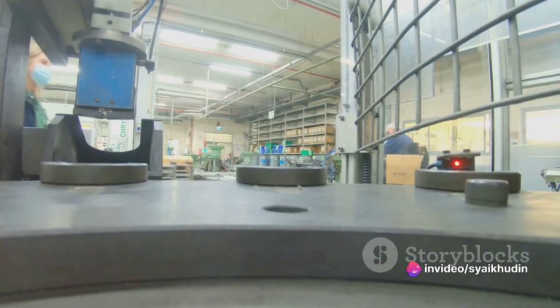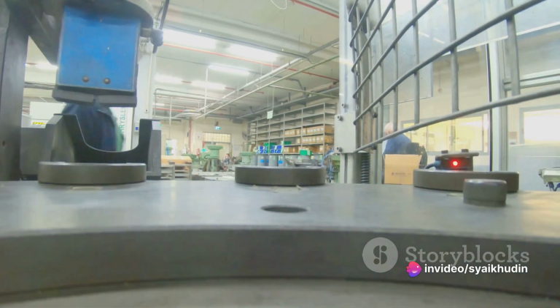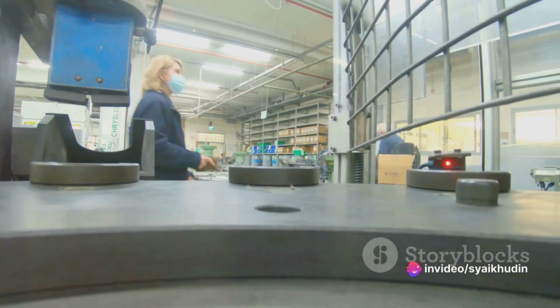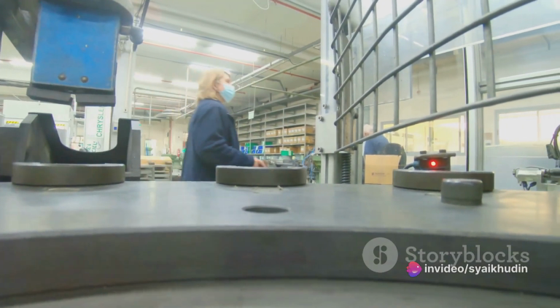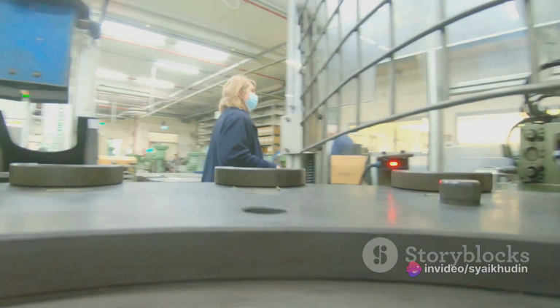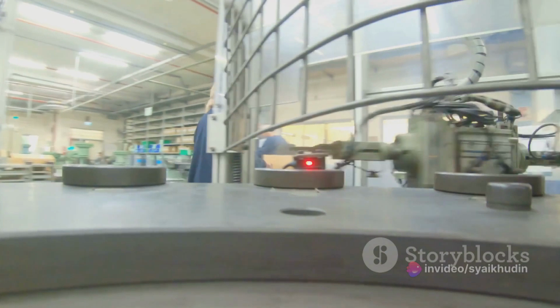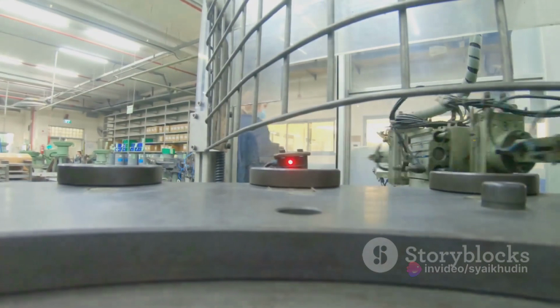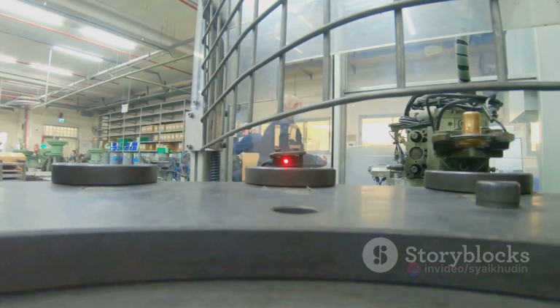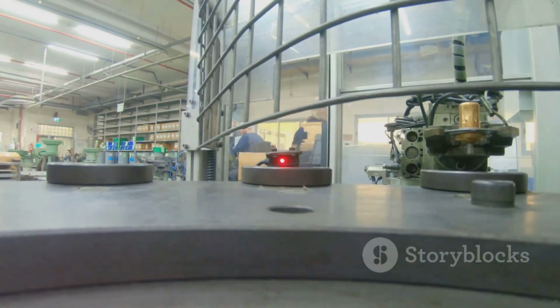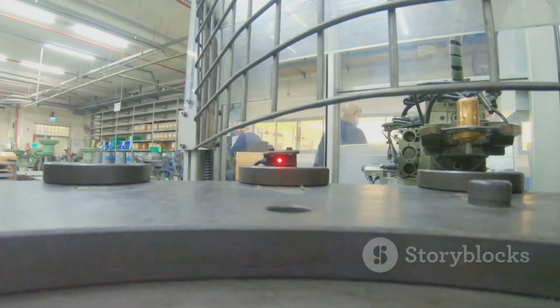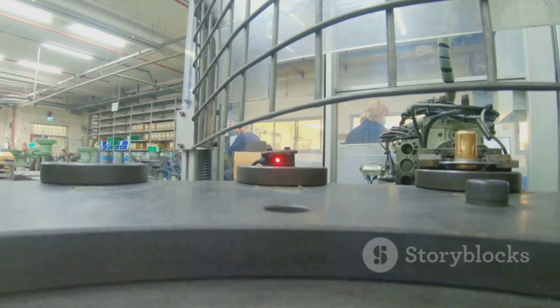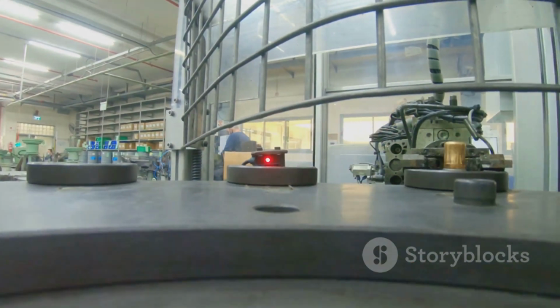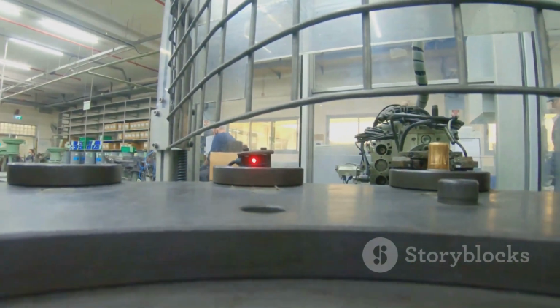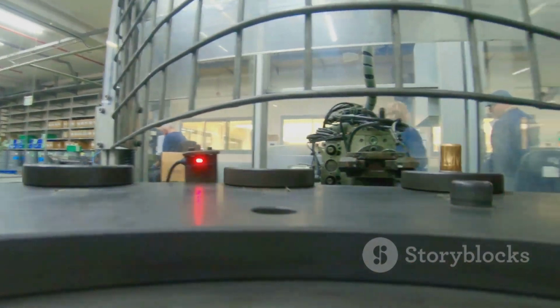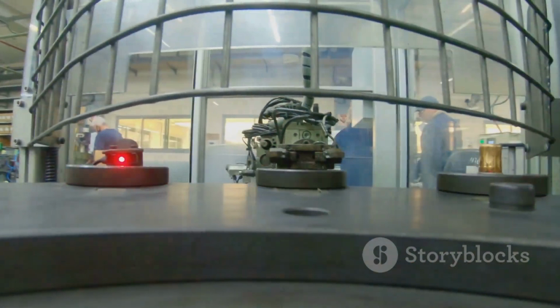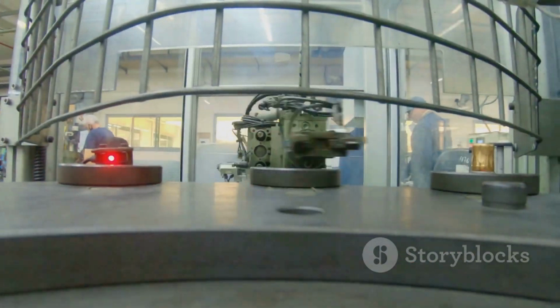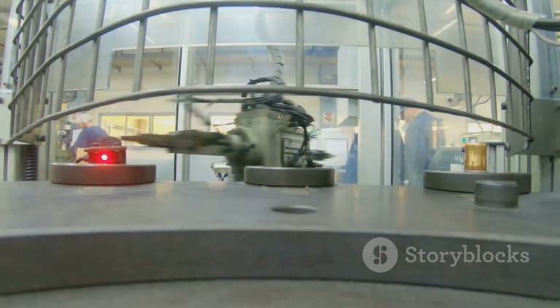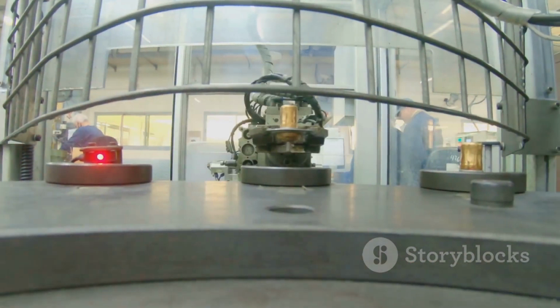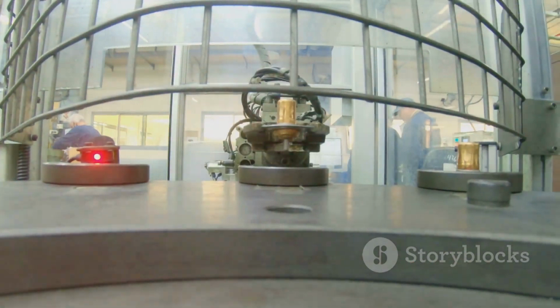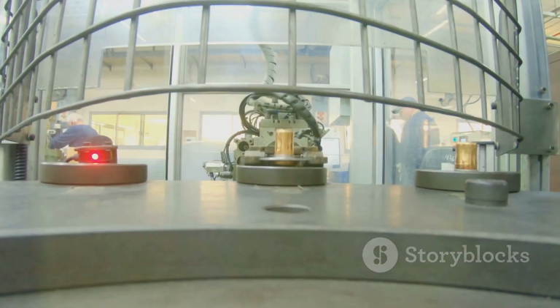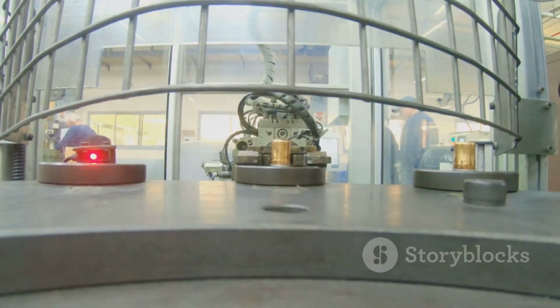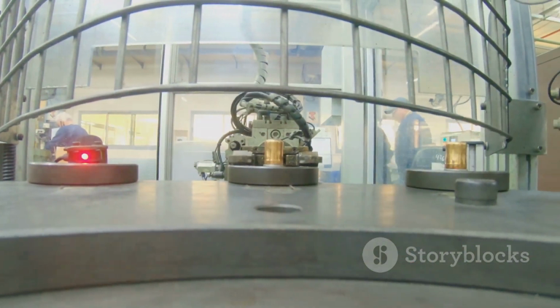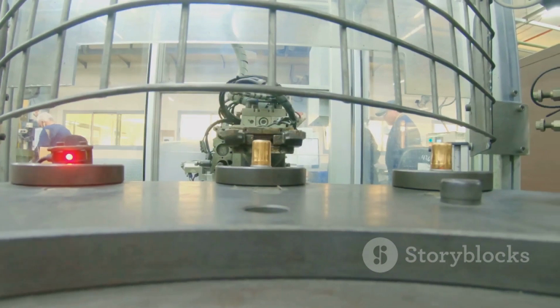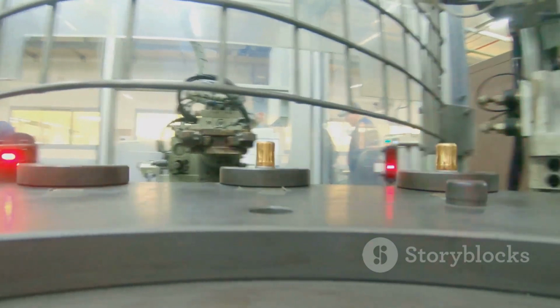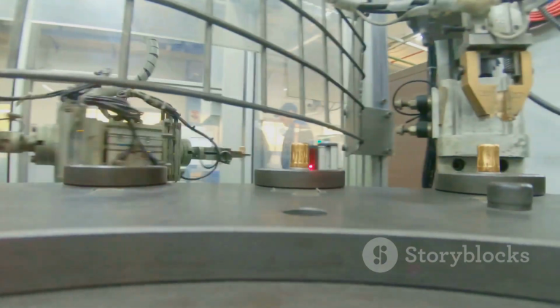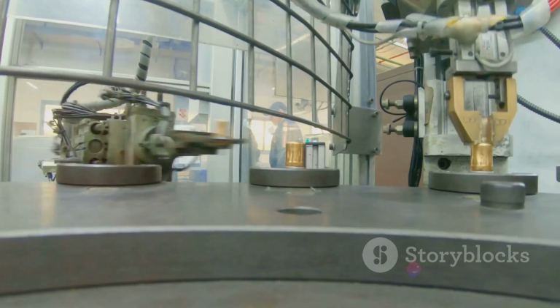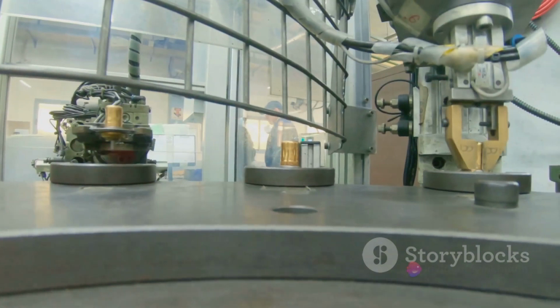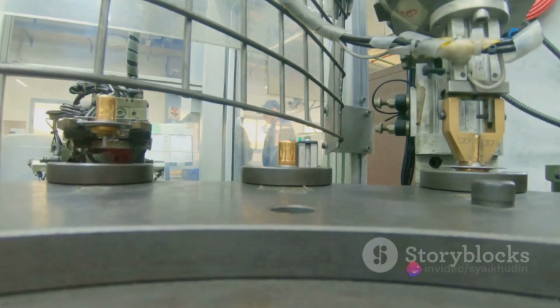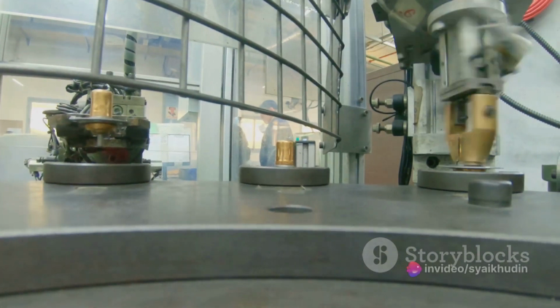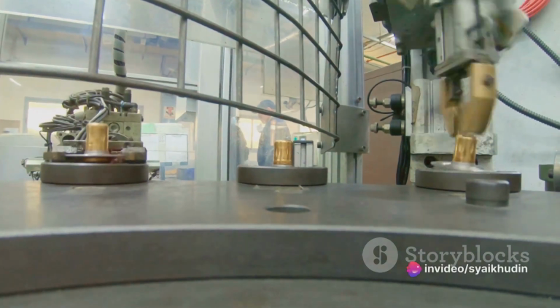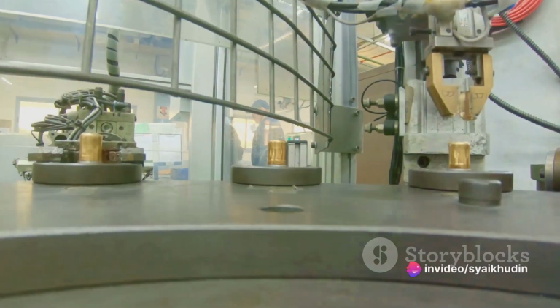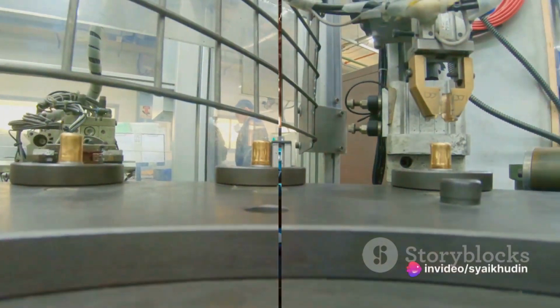Robotic arms continue their dance of creation, attaching the axles, suspension and engine. Each component finds its place in the puzzle, fitting together seamlessly.